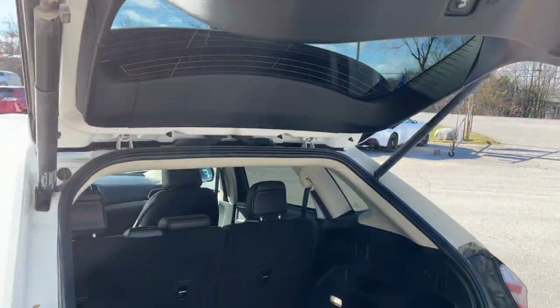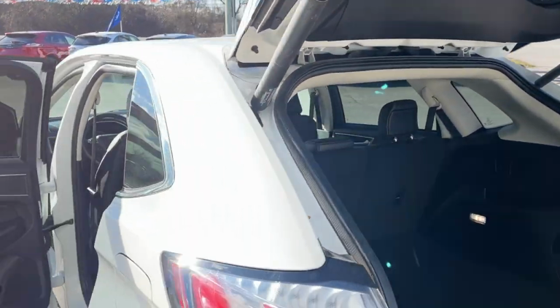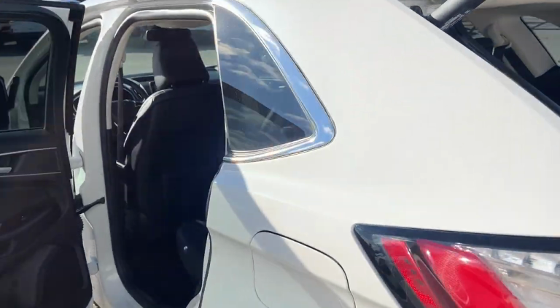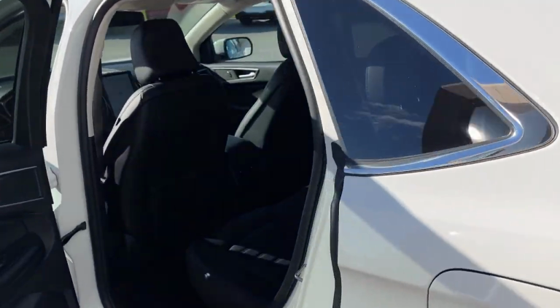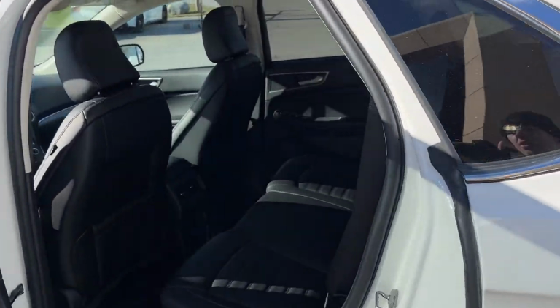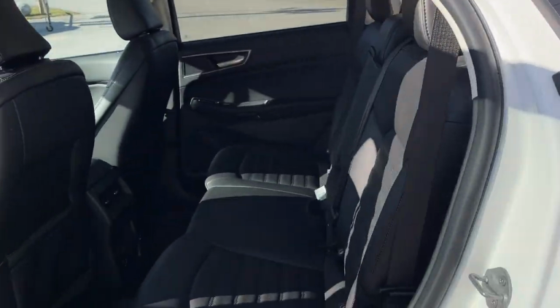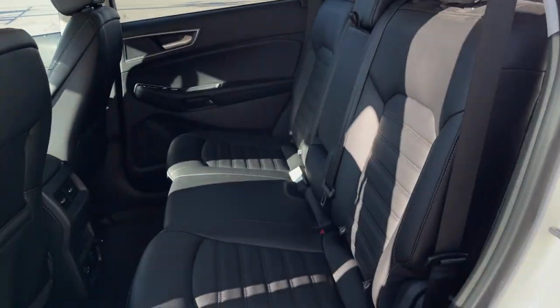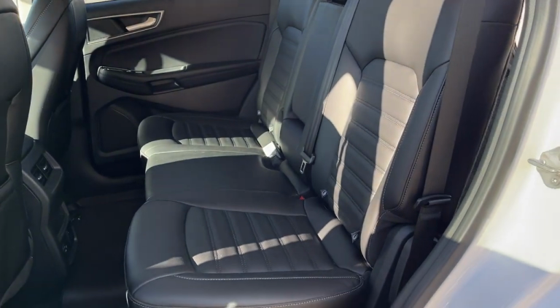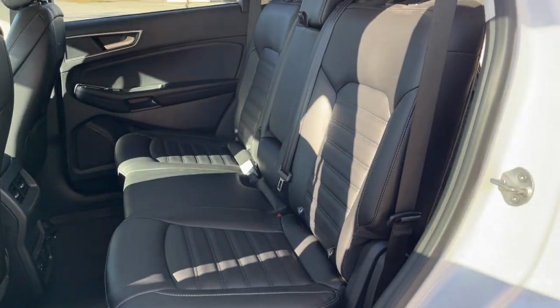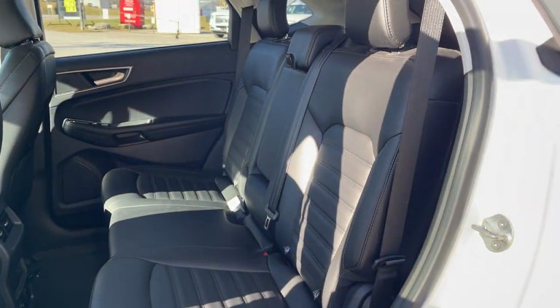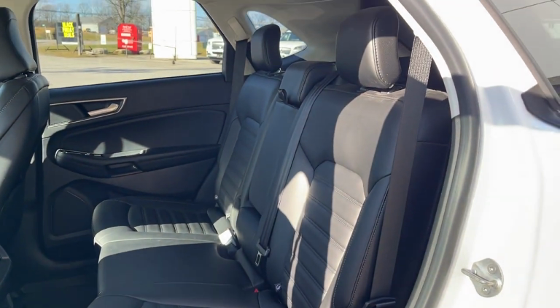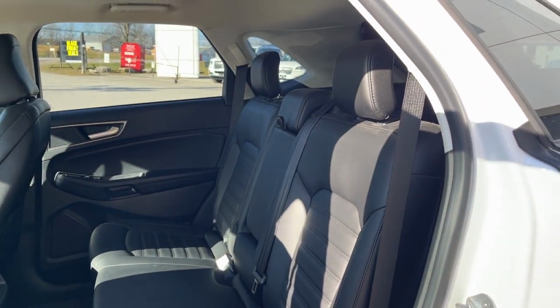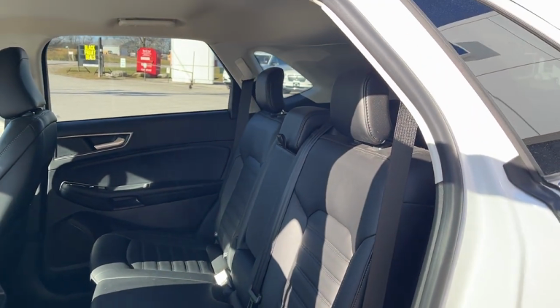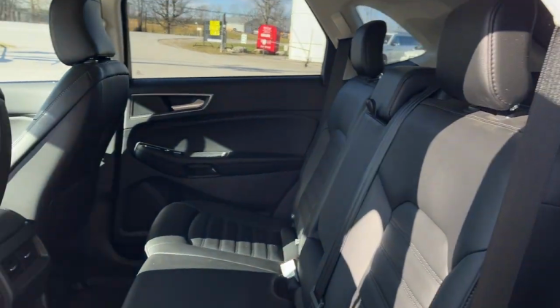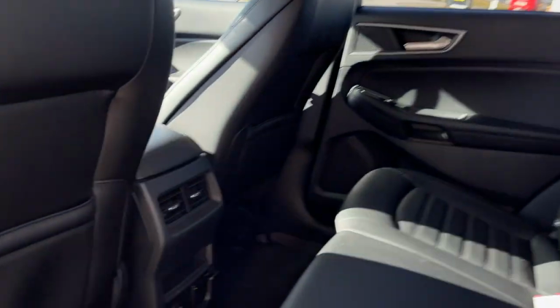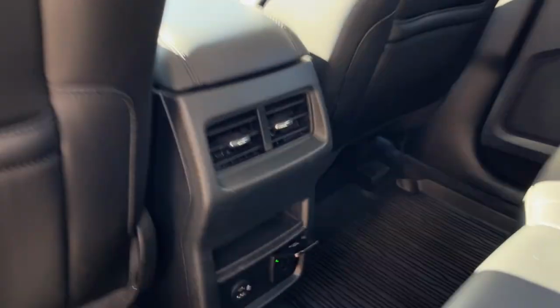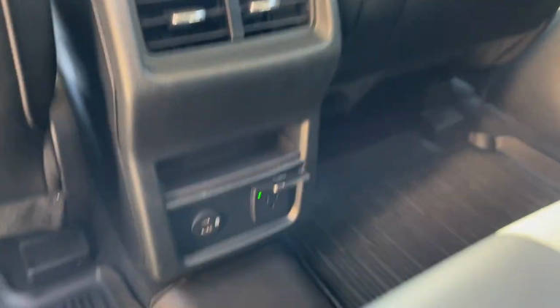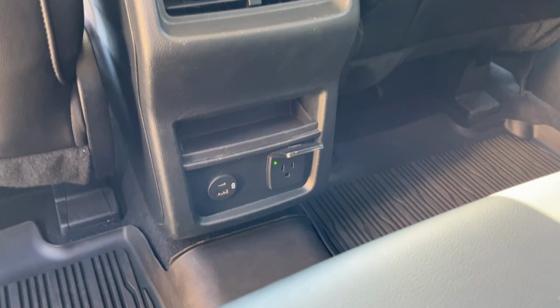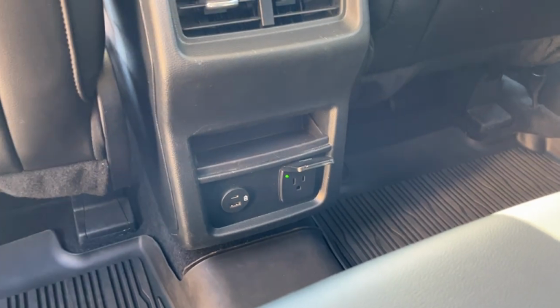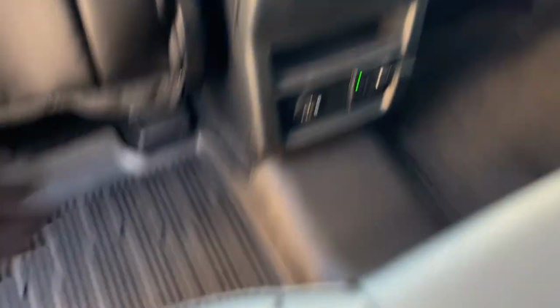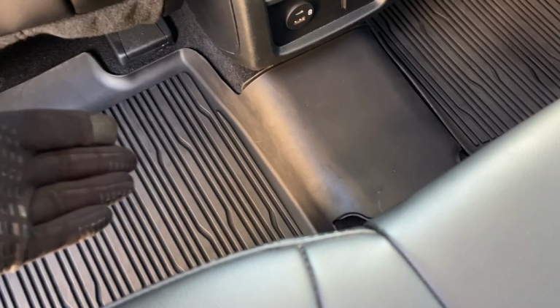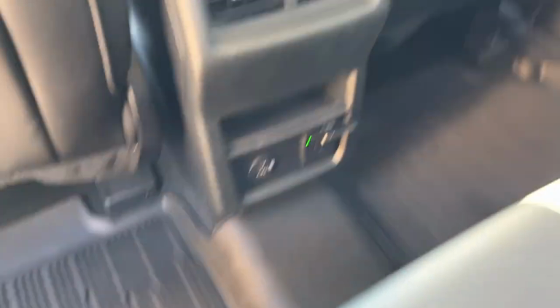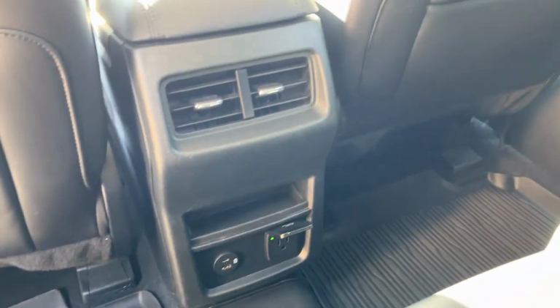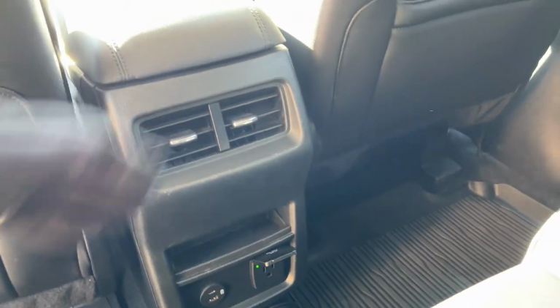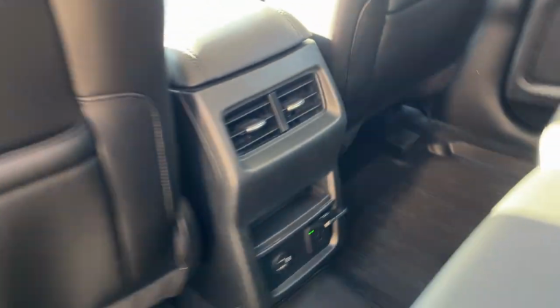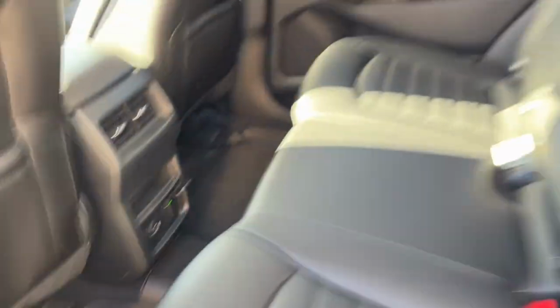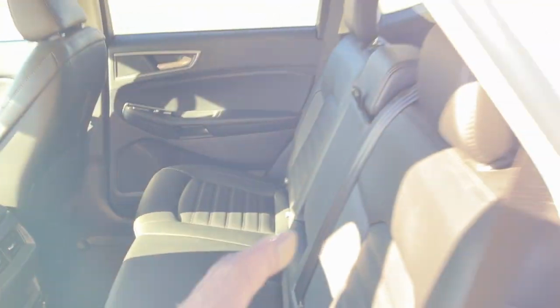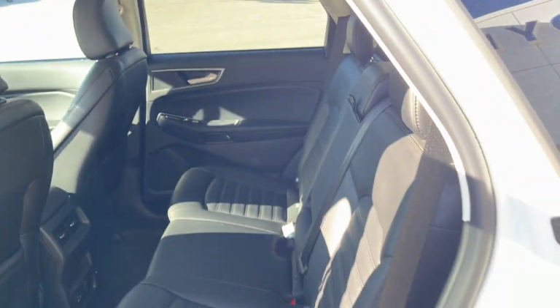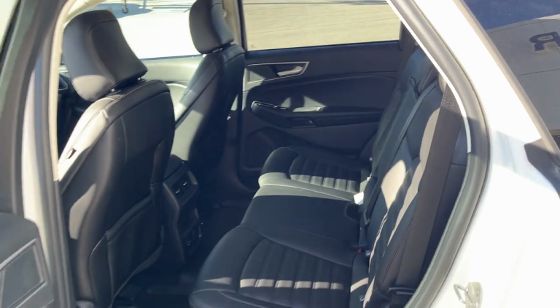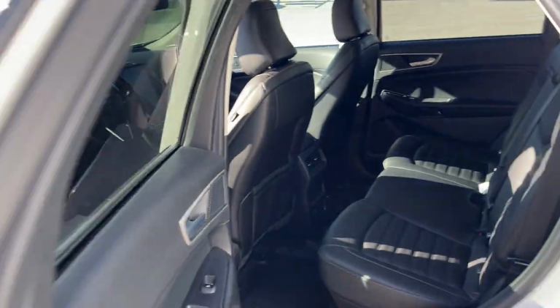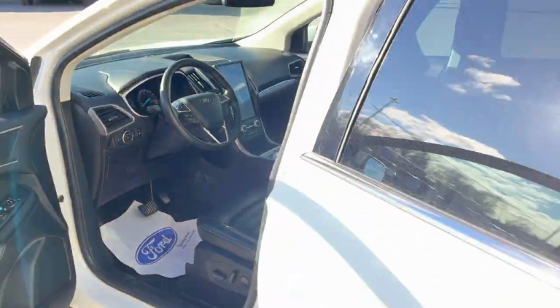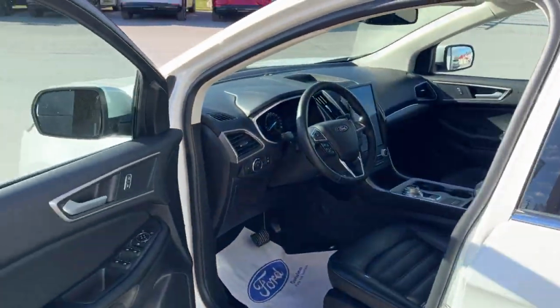Coming around to the interior, you have really nice ebony ActiveX seats front and back — really easy to clean and very comfortable. You do get plenty of power options back here, your first and second row floor liners, as well as your own climate vents and cup holders from the center area in the seat there.